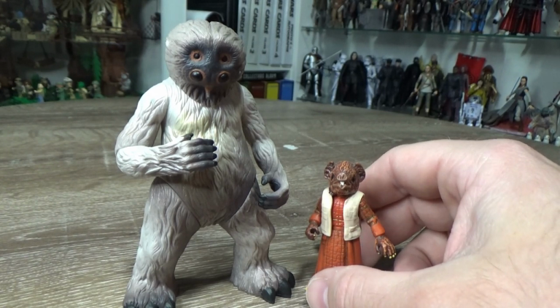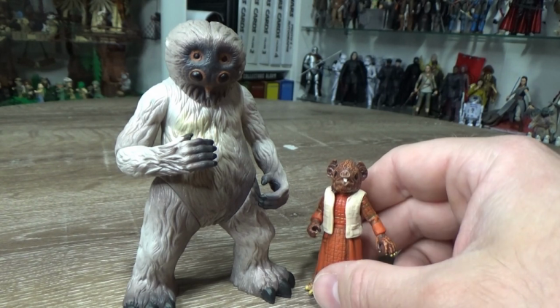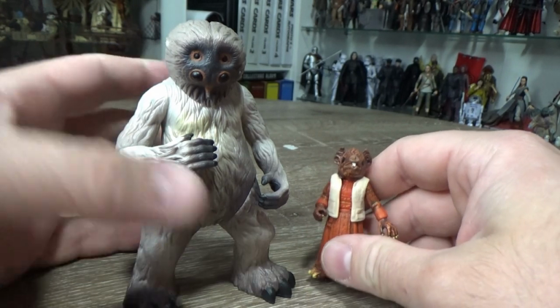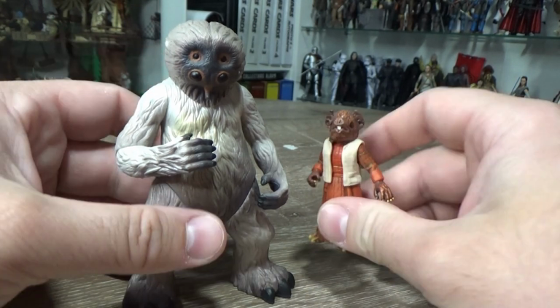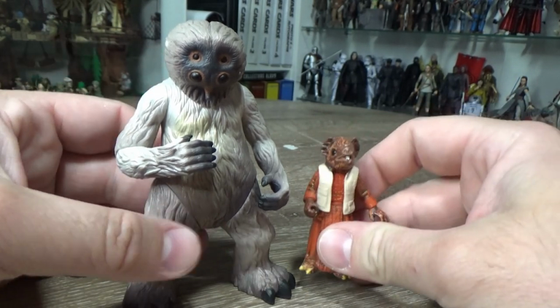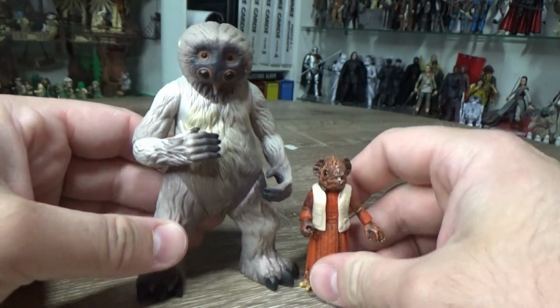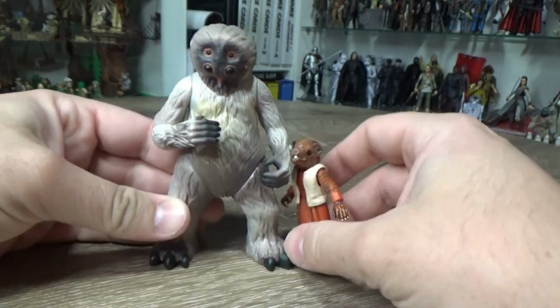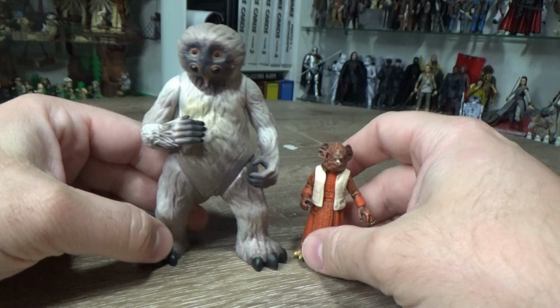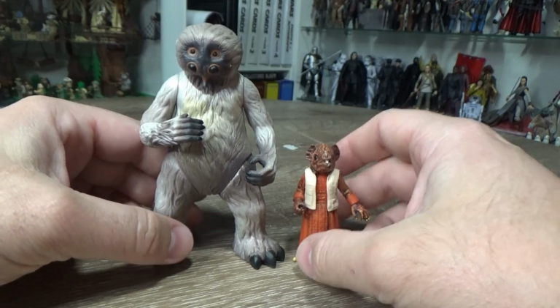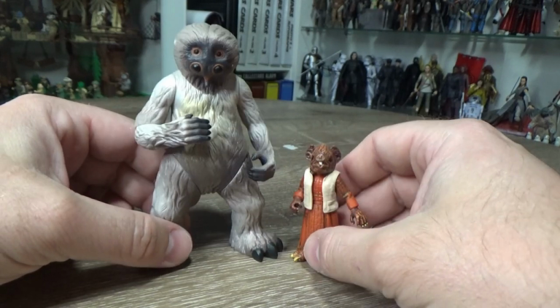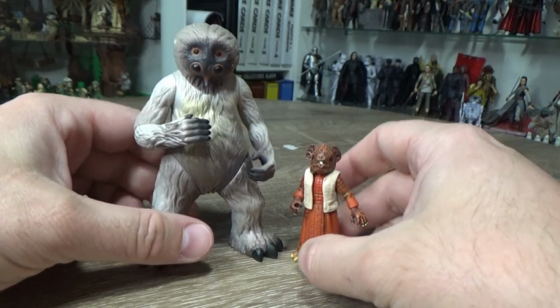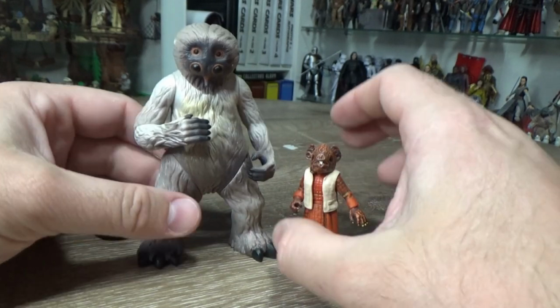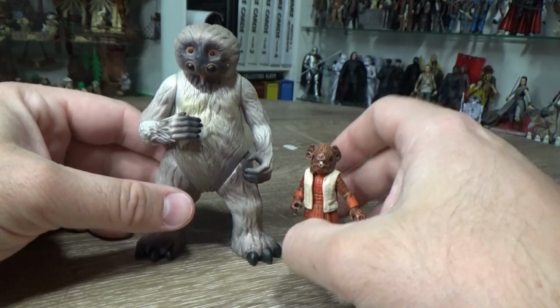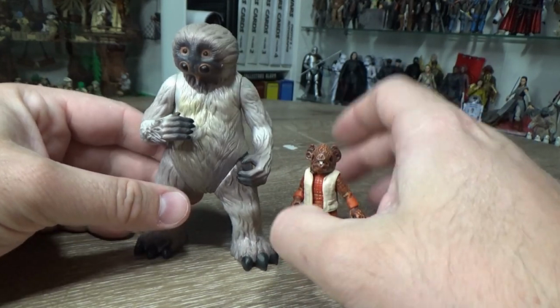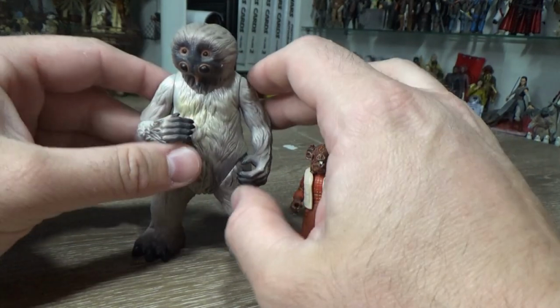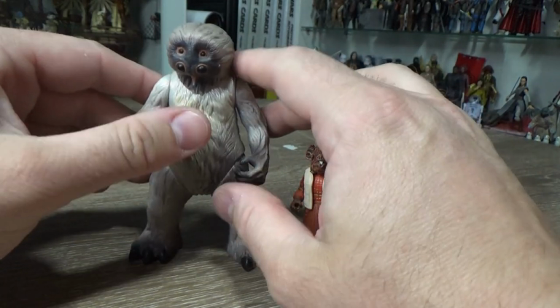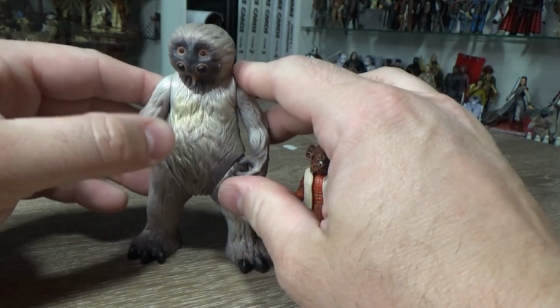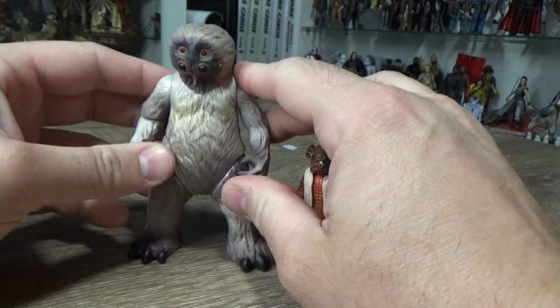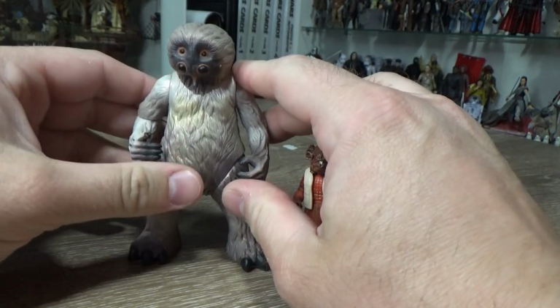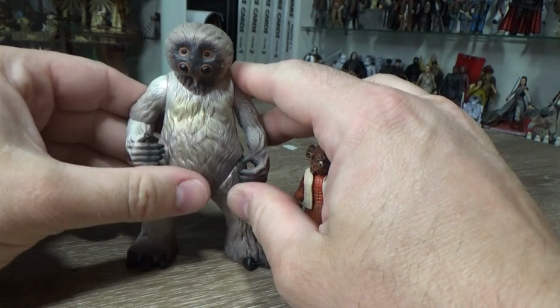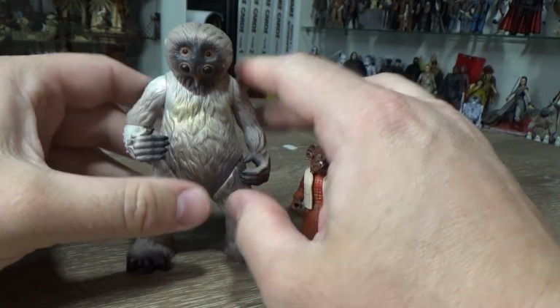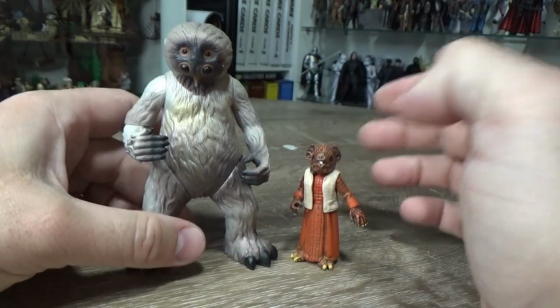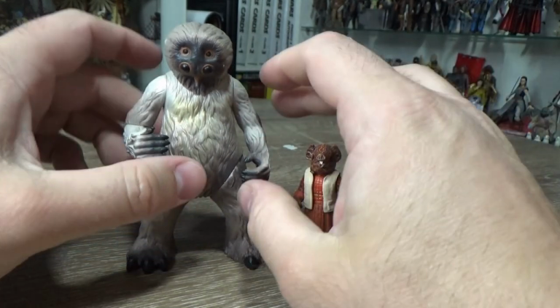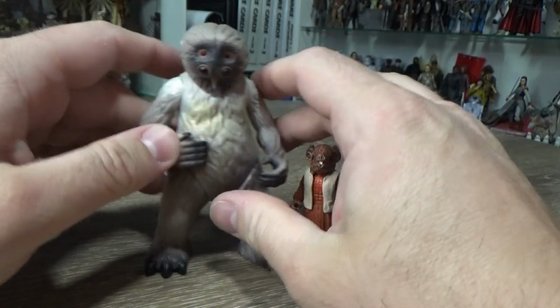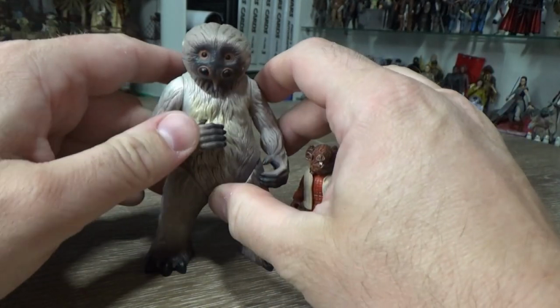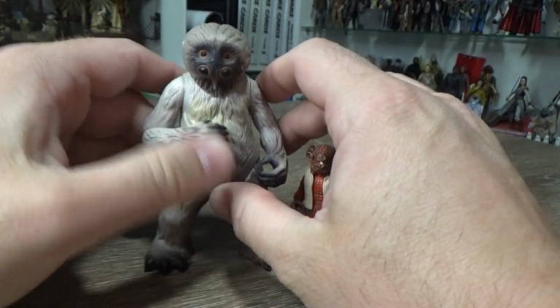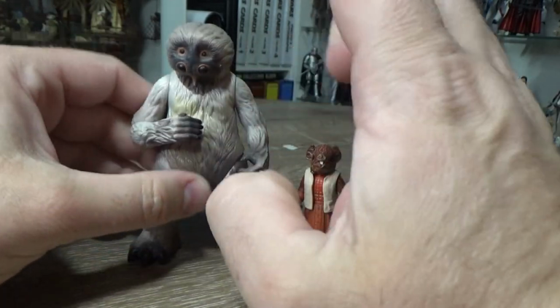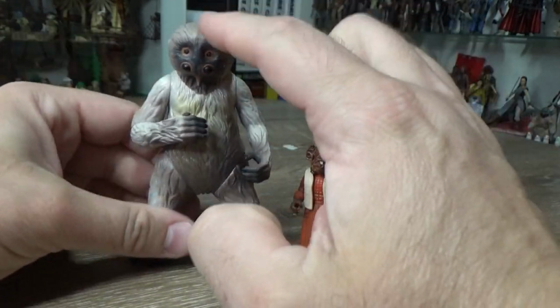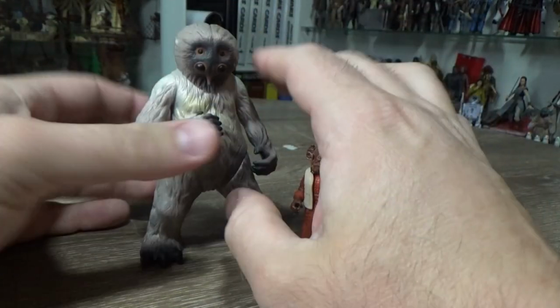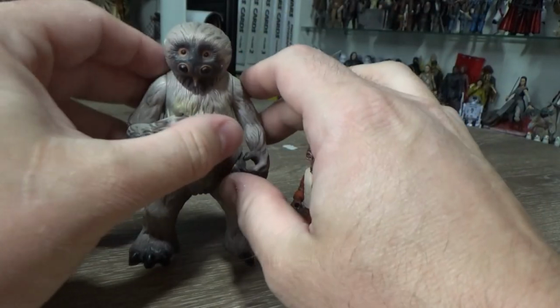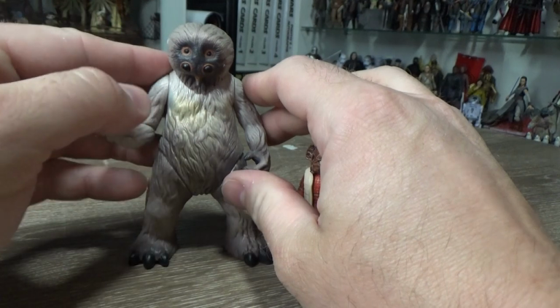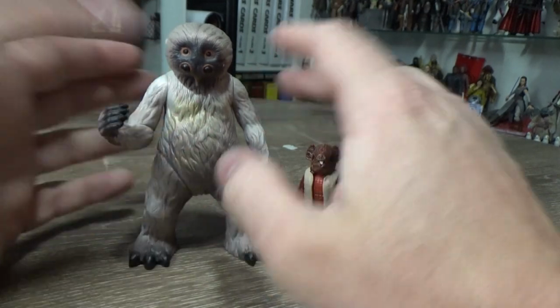I wanted to pick these two out of the cantina and just take a look. These were in a two-pack in the Power of the Force line. They came out really, really nicely — still hold up for me personally. The articulation's pretty dated, but the sculpt is good. And Muftak was actually re-released, technically, as part of the Genndy Tartakovsky Clone Wars line.